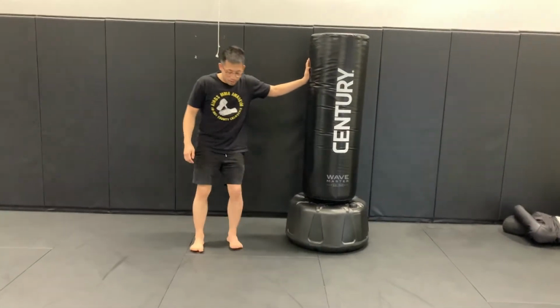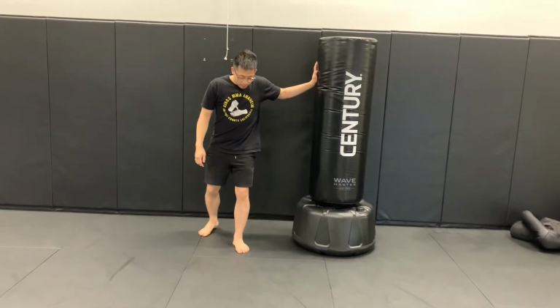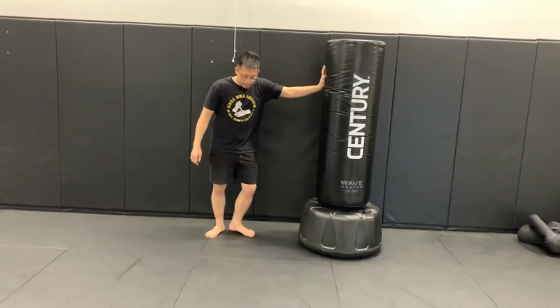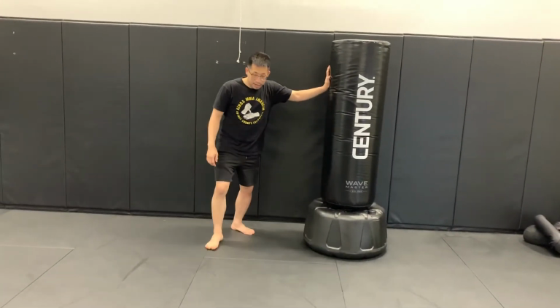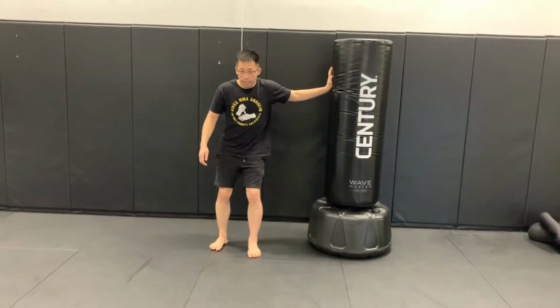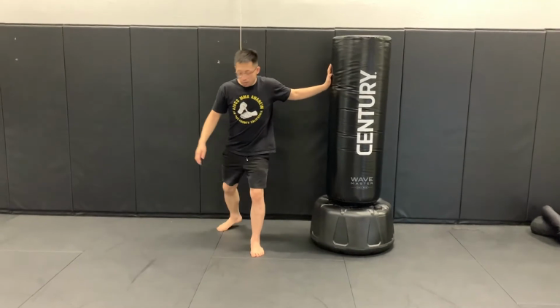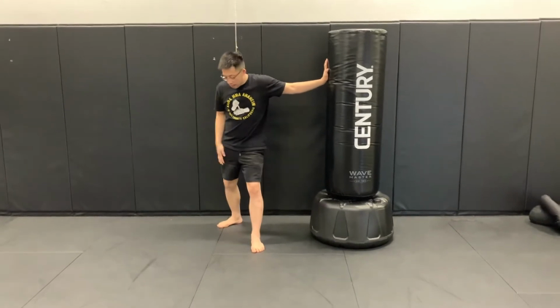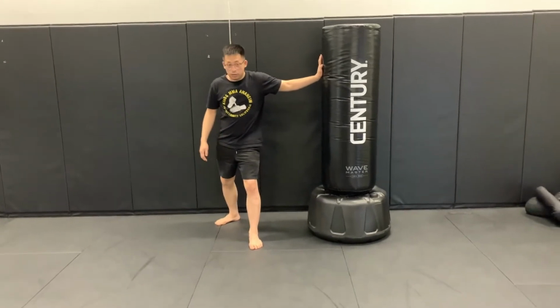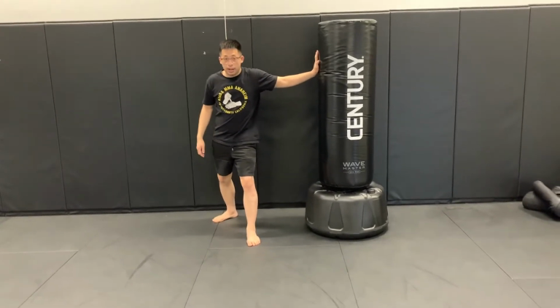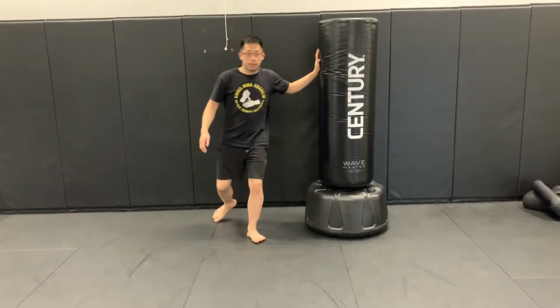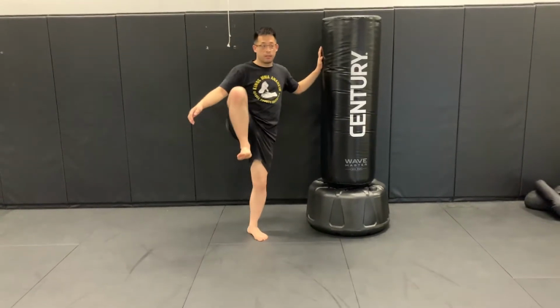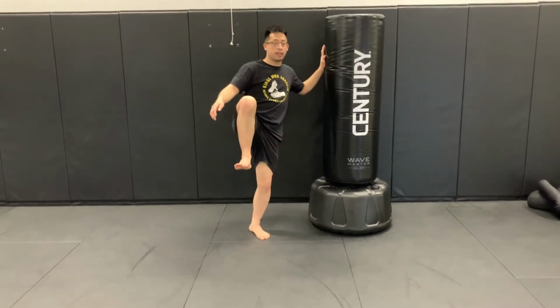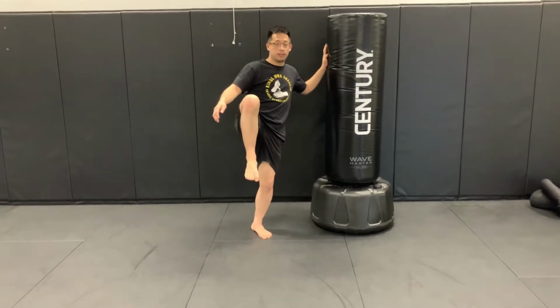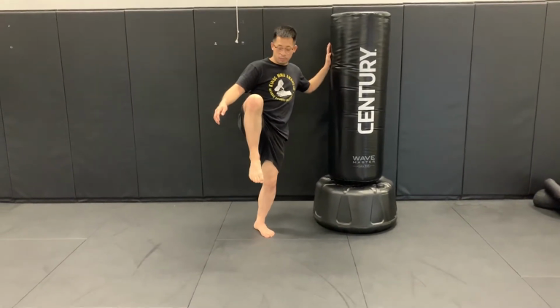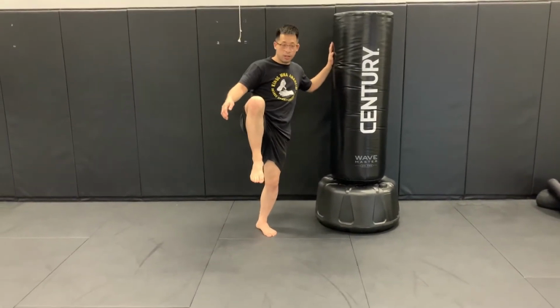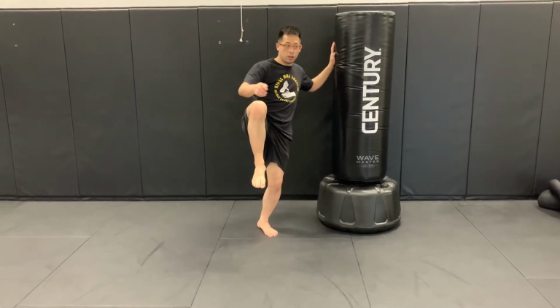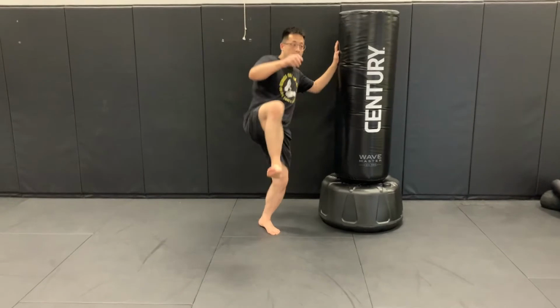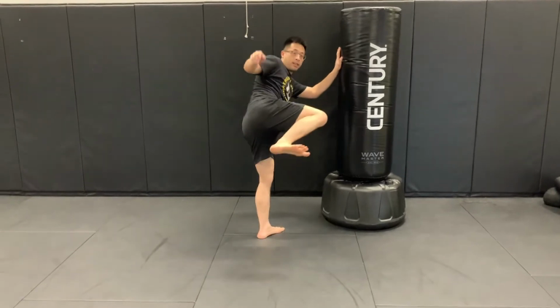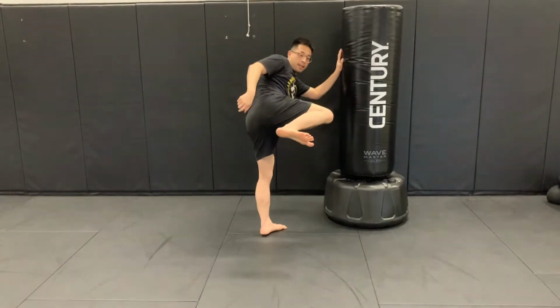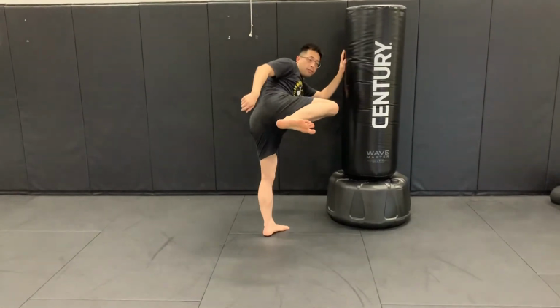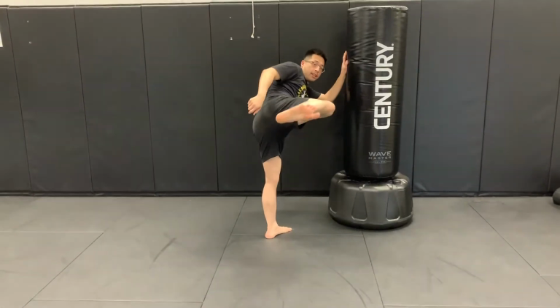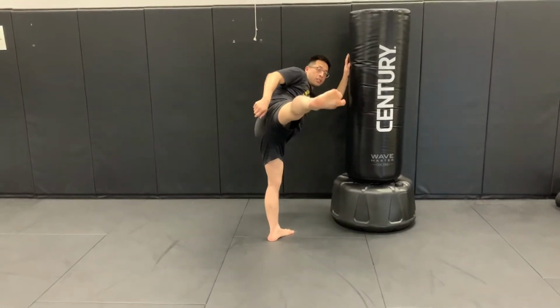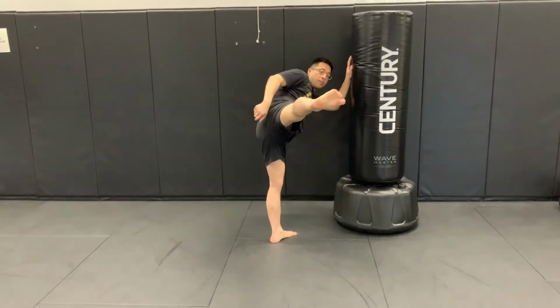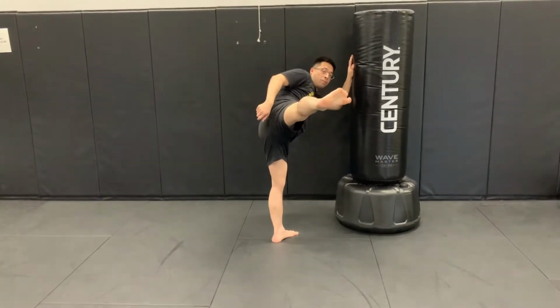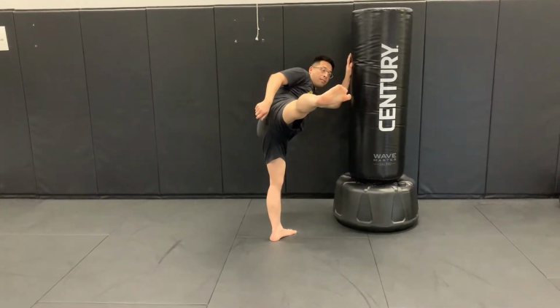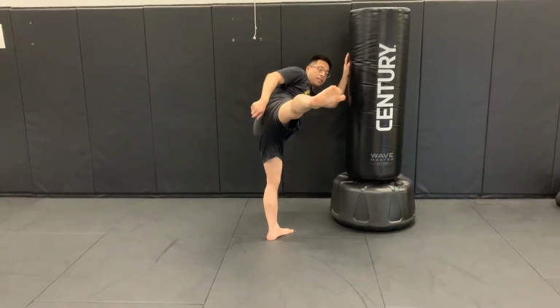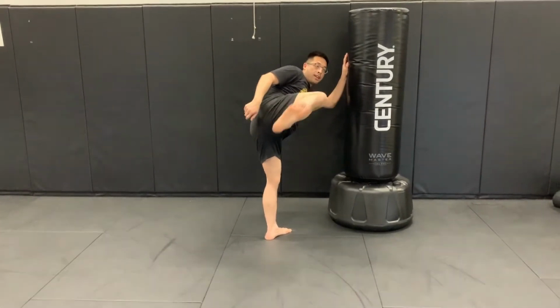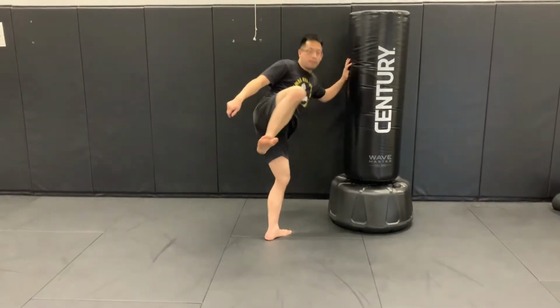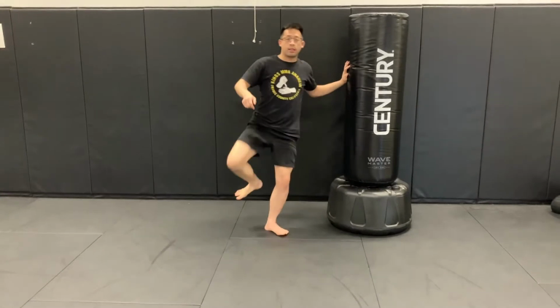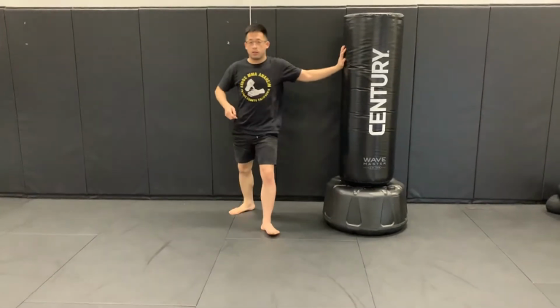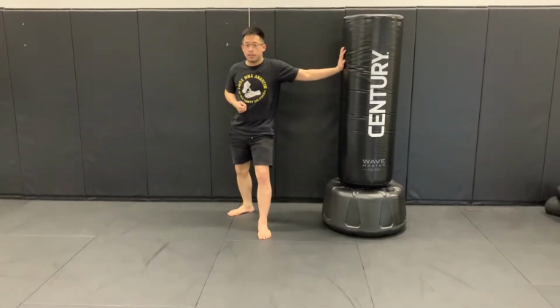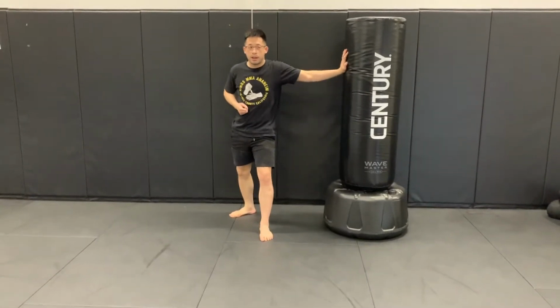So from a fighting stance, I just want you guys to go ahead and lift your leg up — that's step one. Then turn your body, and move your leg straight with your heel pointing out. And then back. Go ahead and do that ten times.